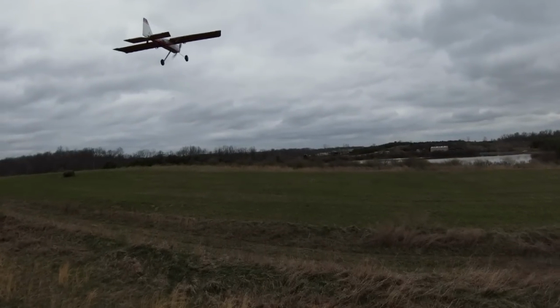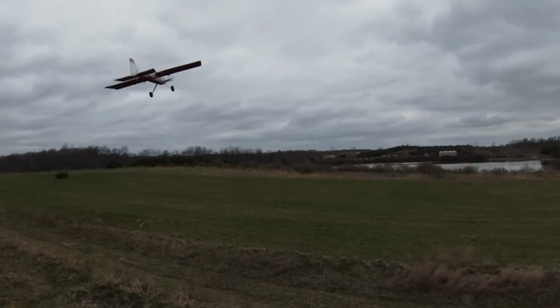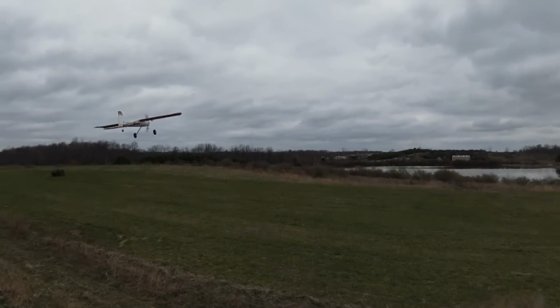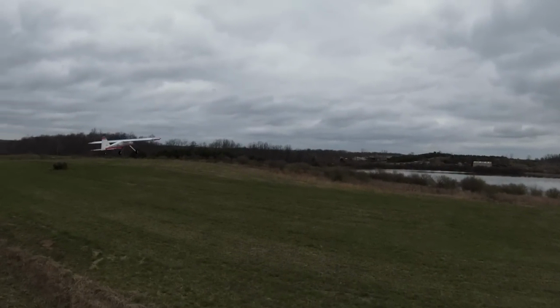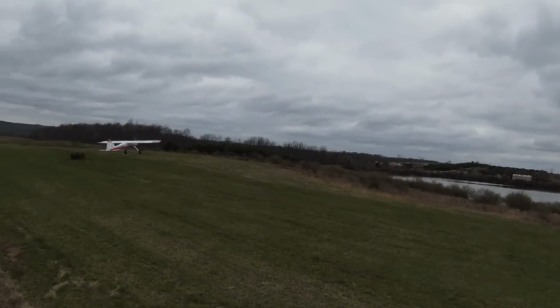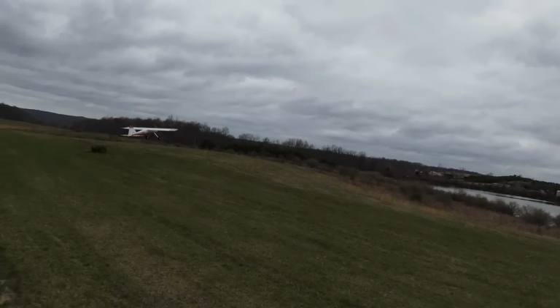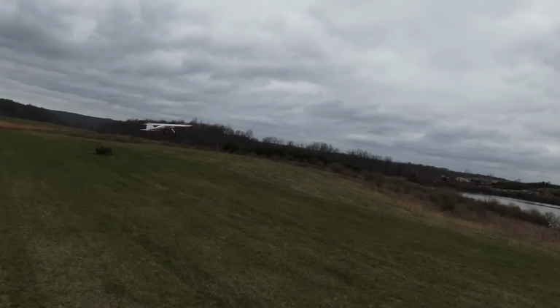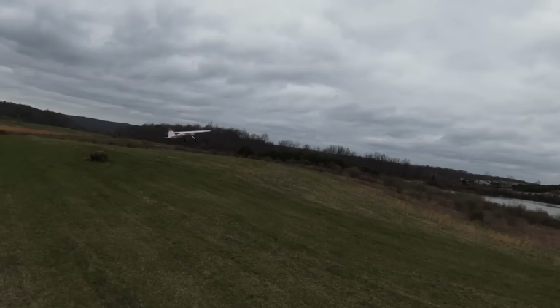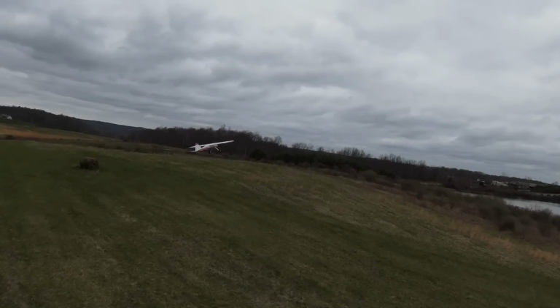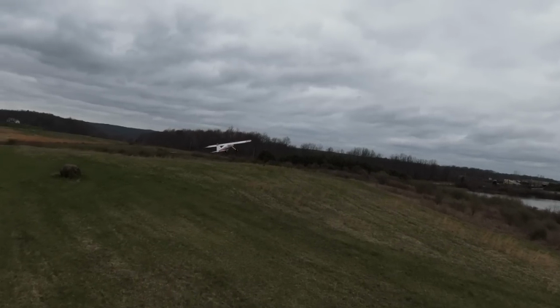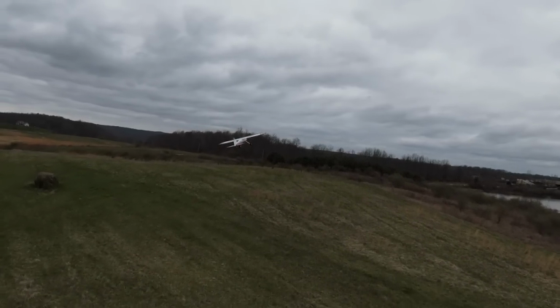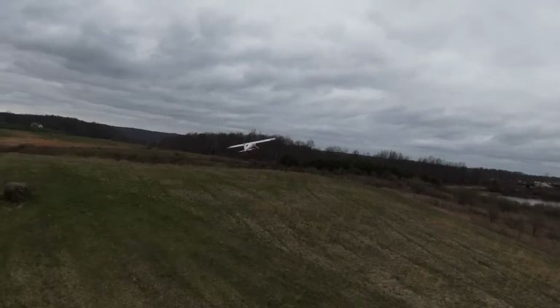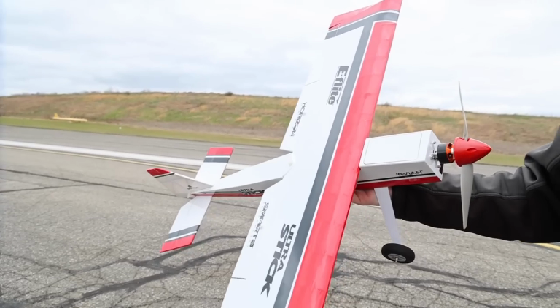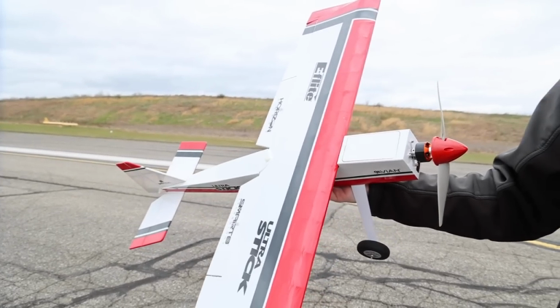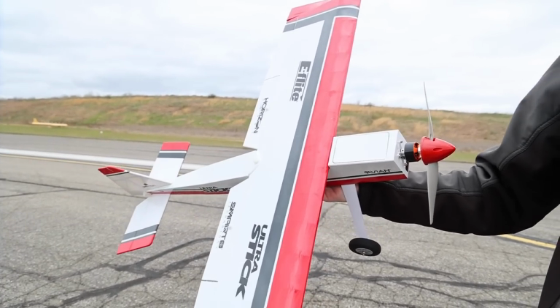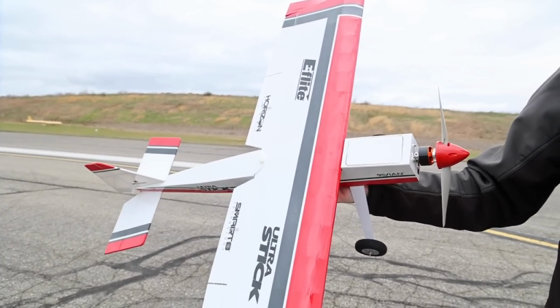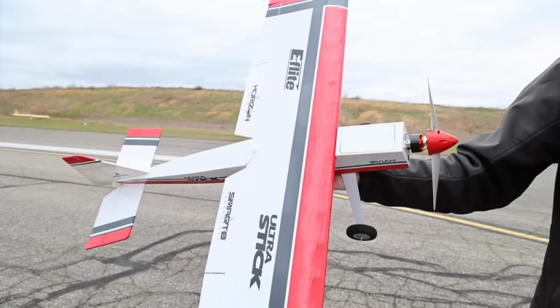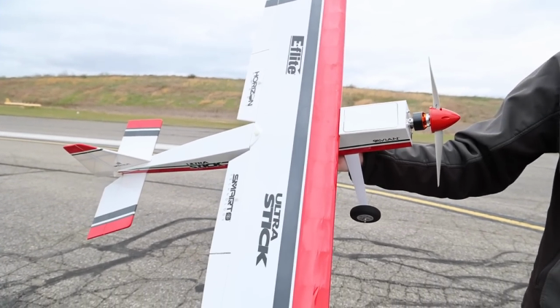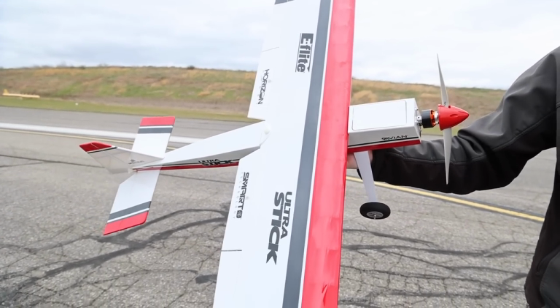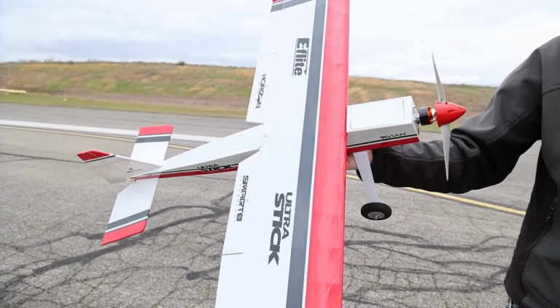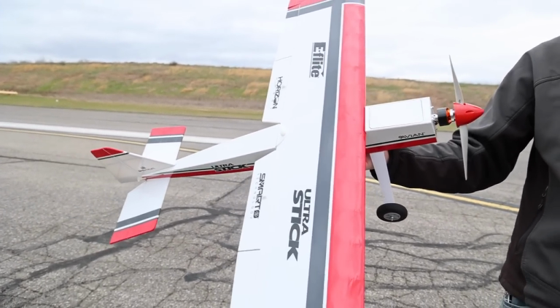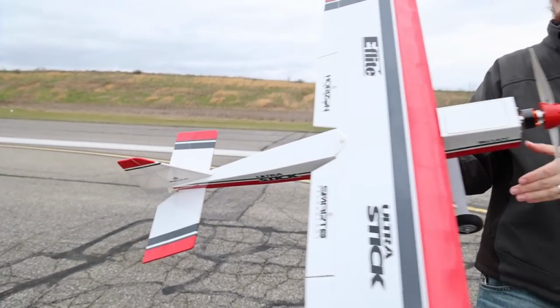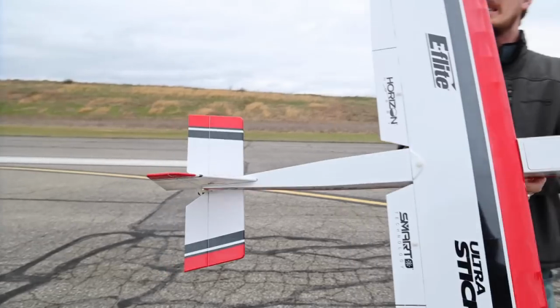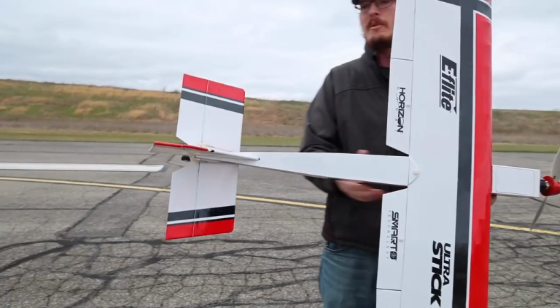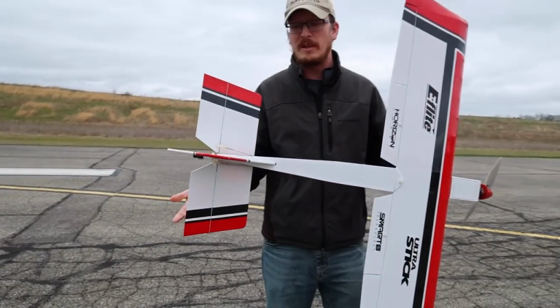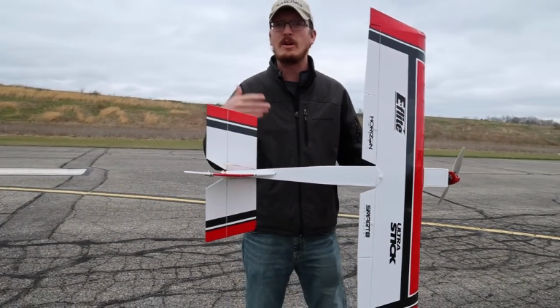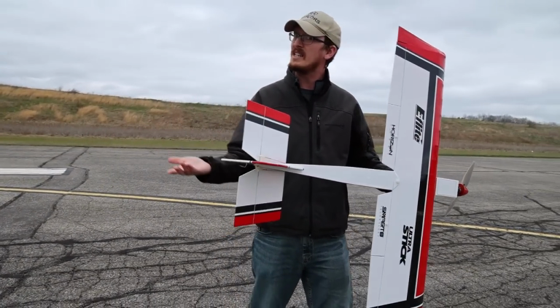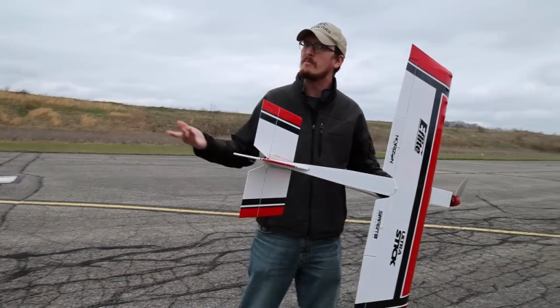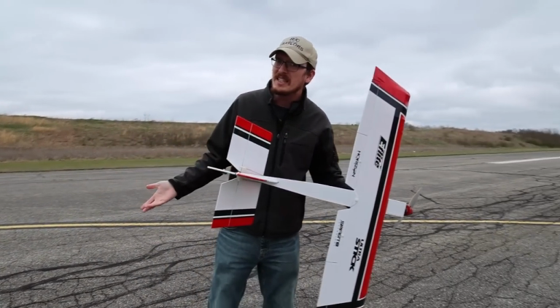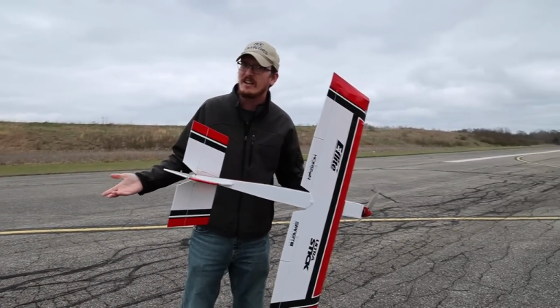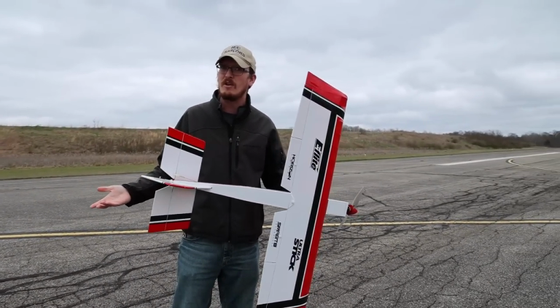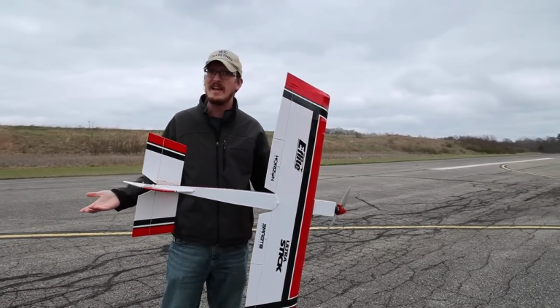E-Flight has slapped their name on this. This is not a Hangar 9 airplane, and that's because, in my opinion, of the ease of use. Now, this is a Balsa plane, but it went together basically like a foam plane.